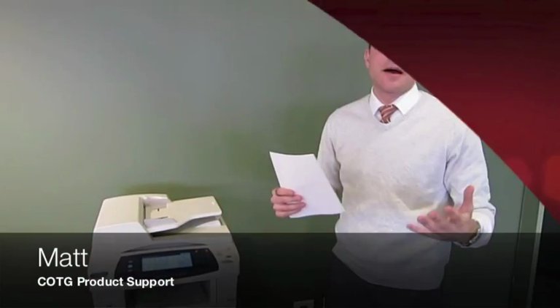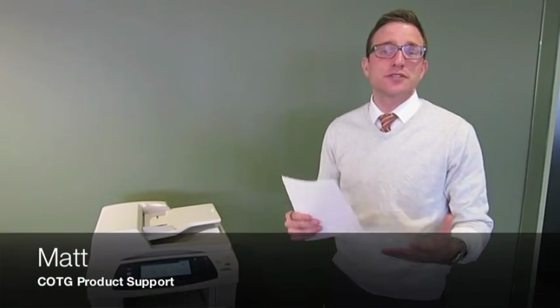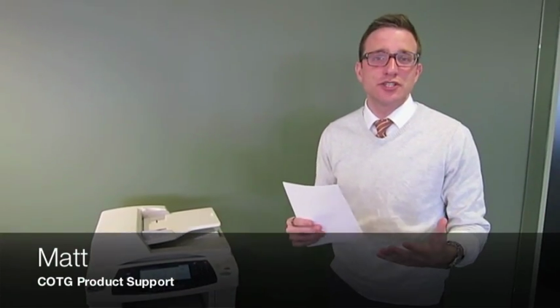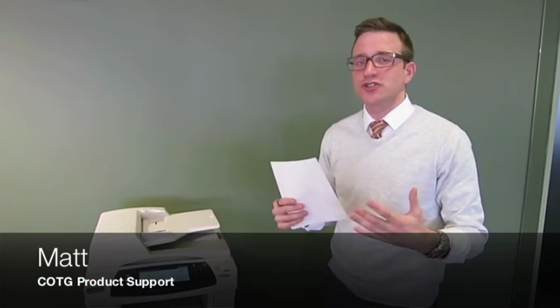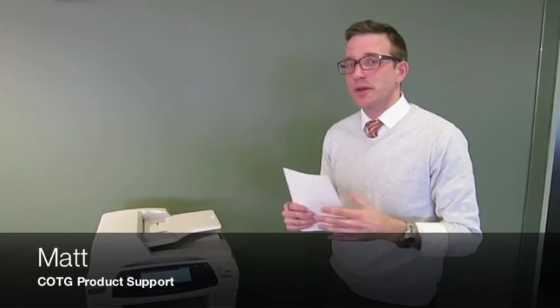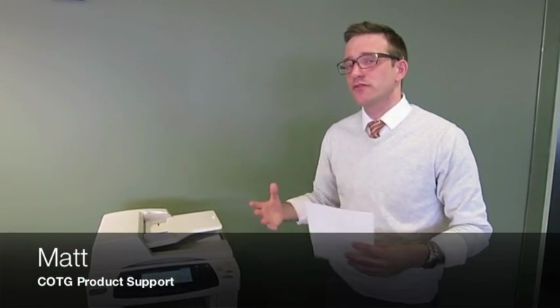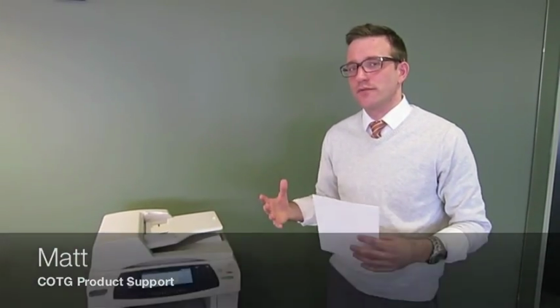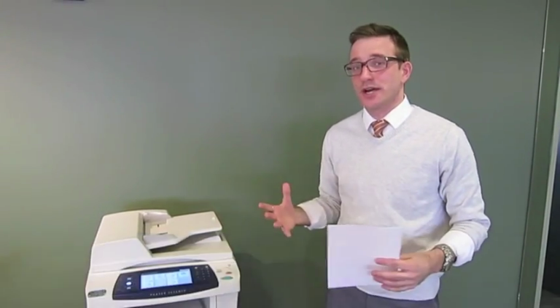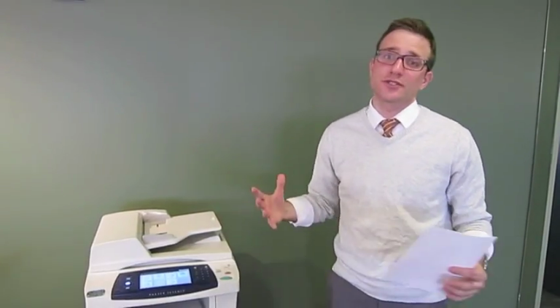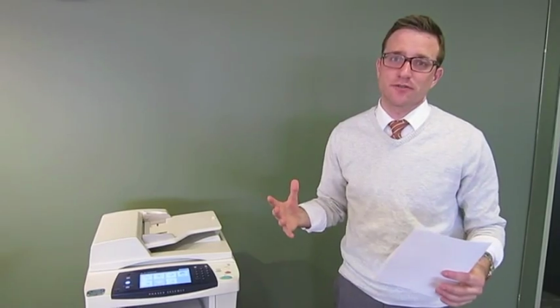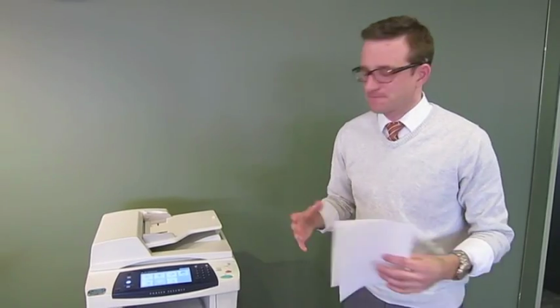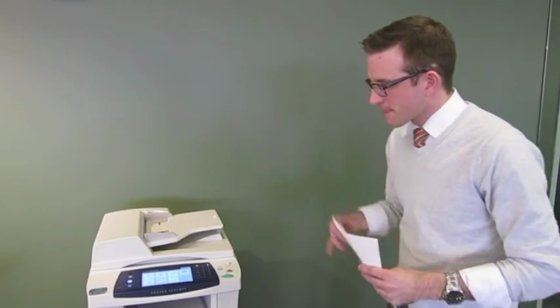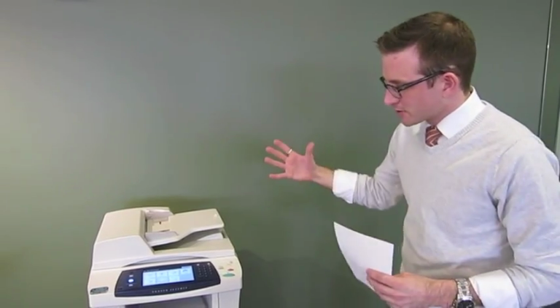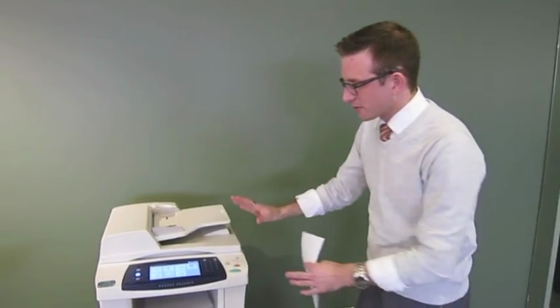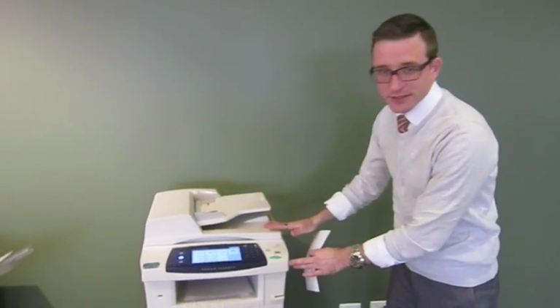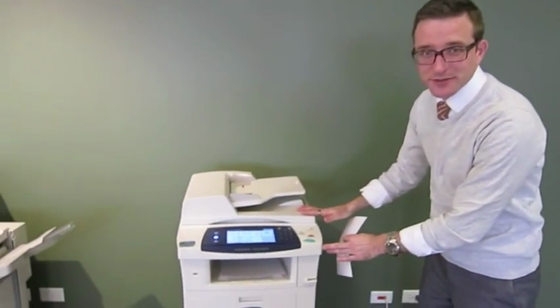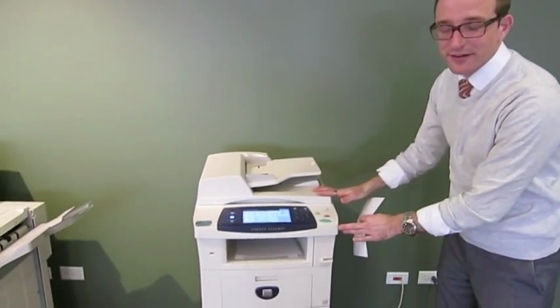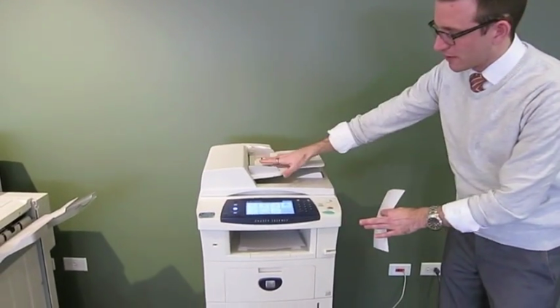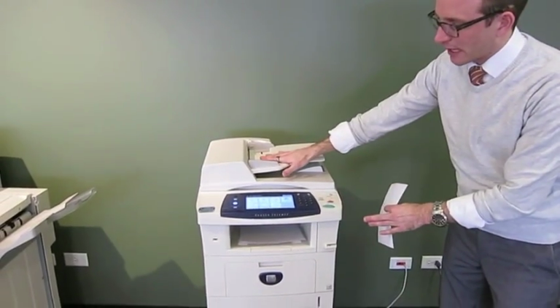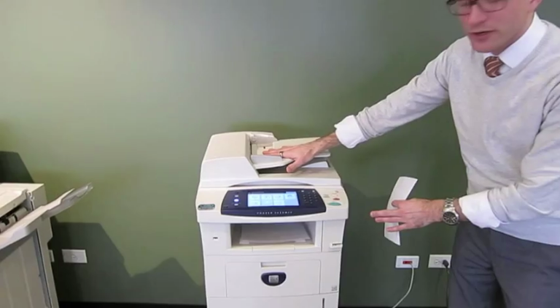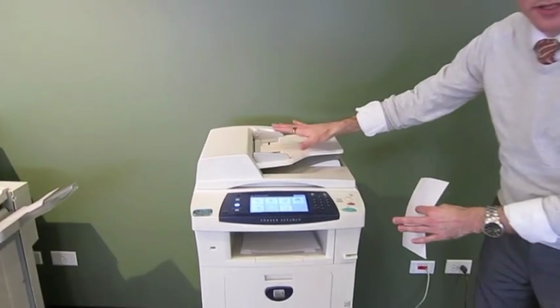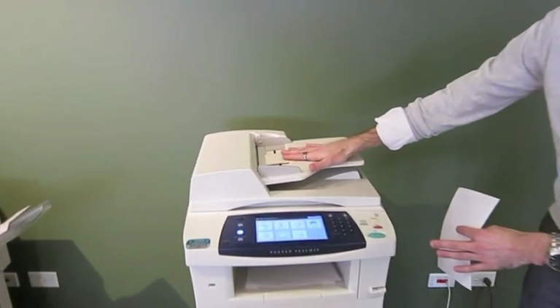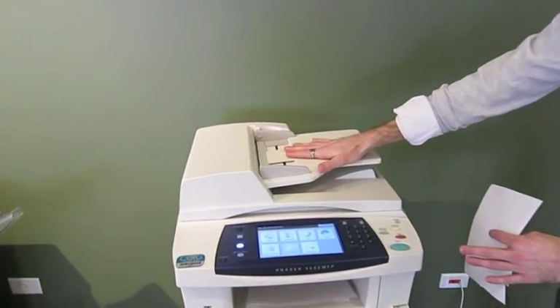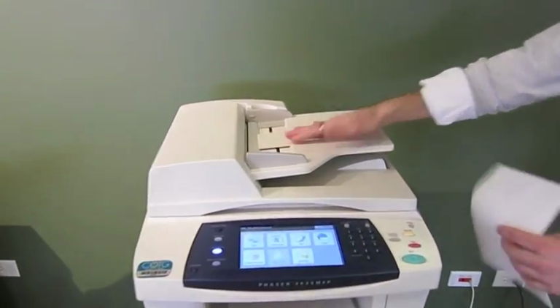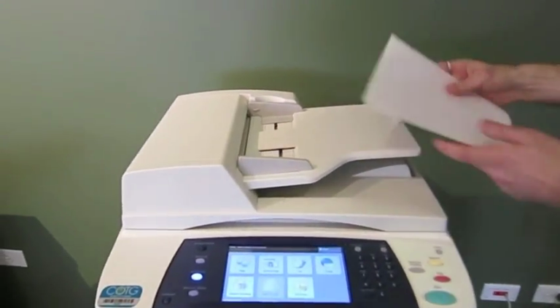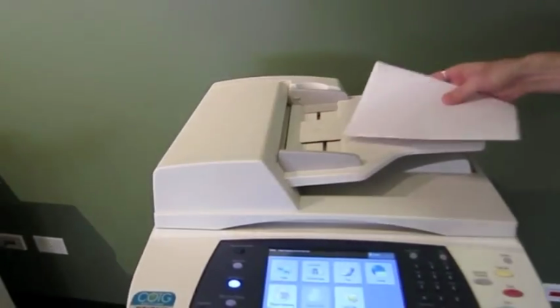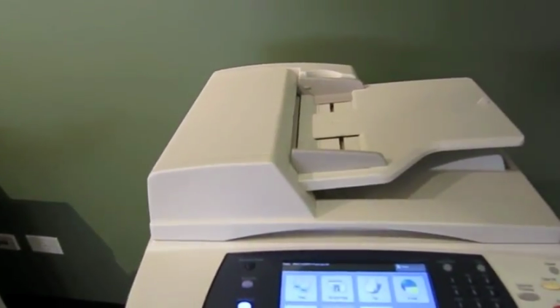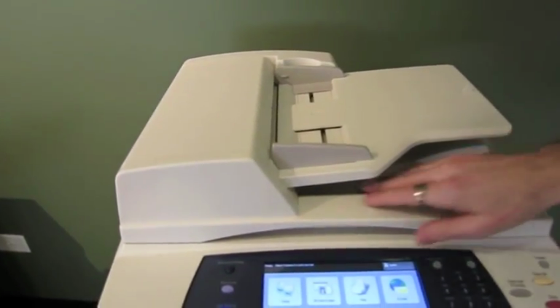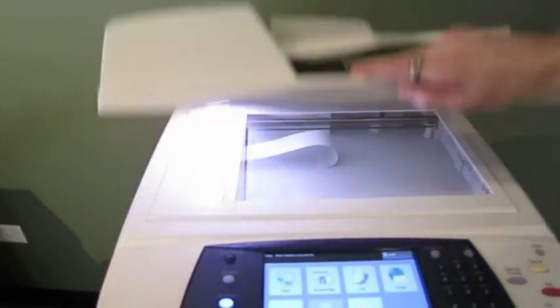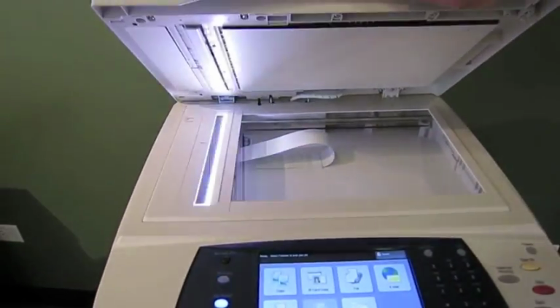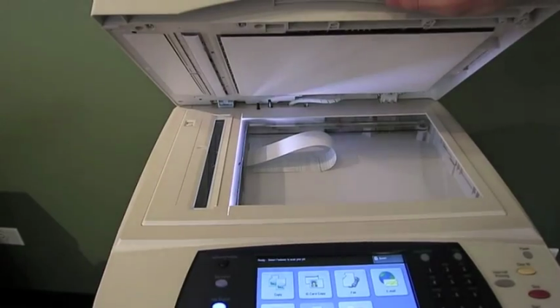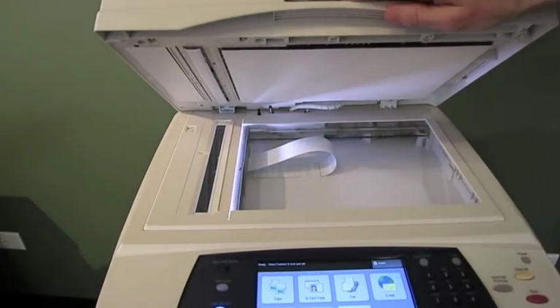I'm Matt with COTG. I want to show you the basic overview of the Xerox 3635. Looking at this device right here, we have the document feeder. Everything's loaded face up, and the document feeder face down on the glass.